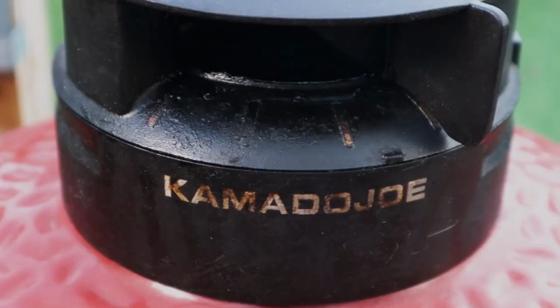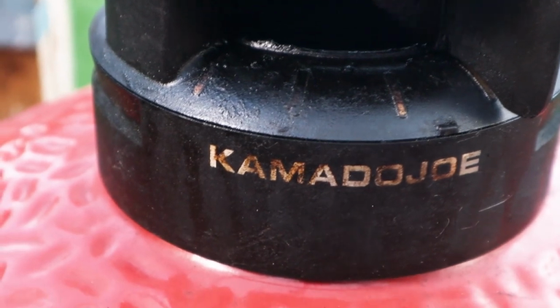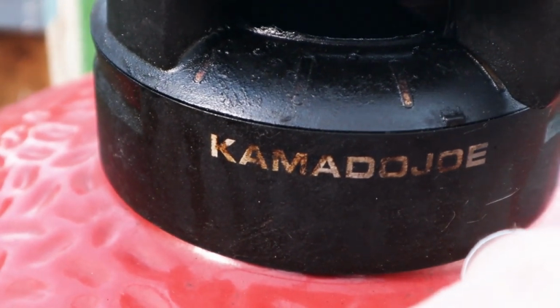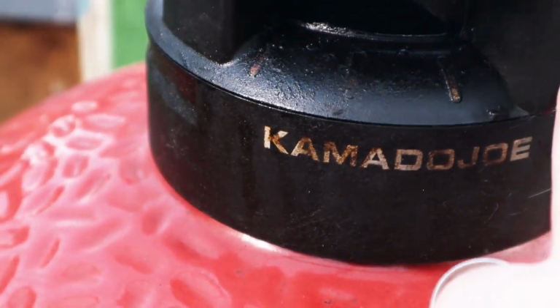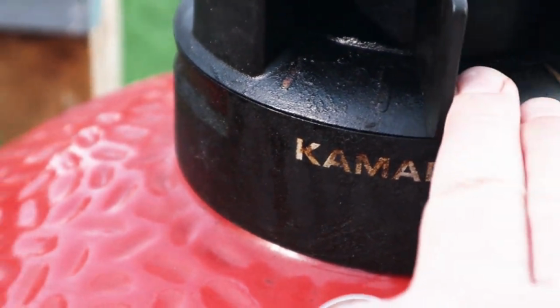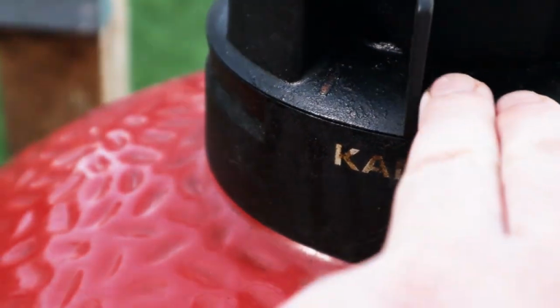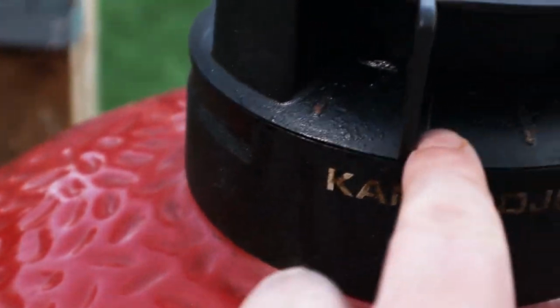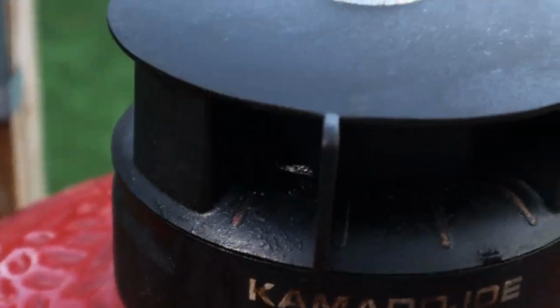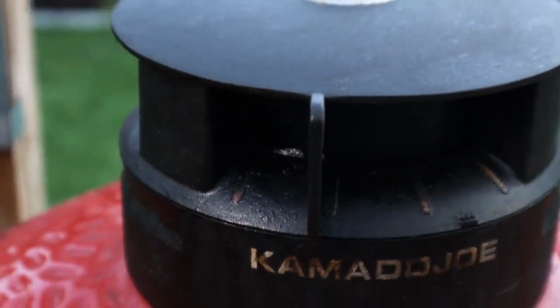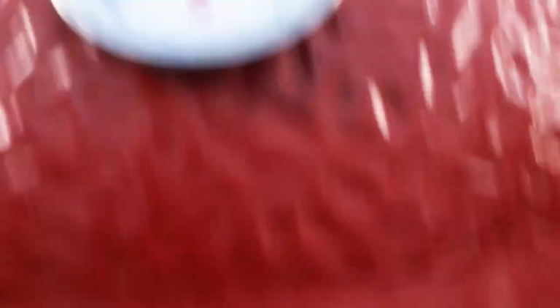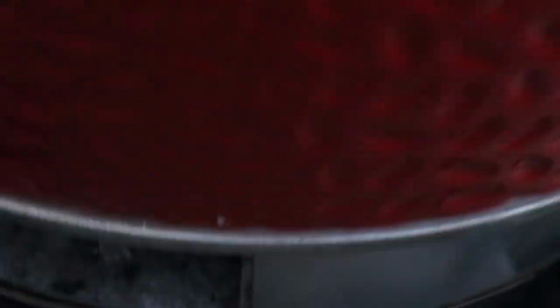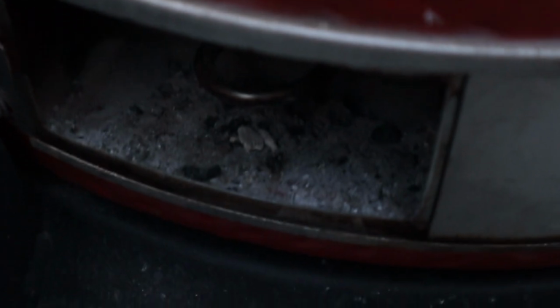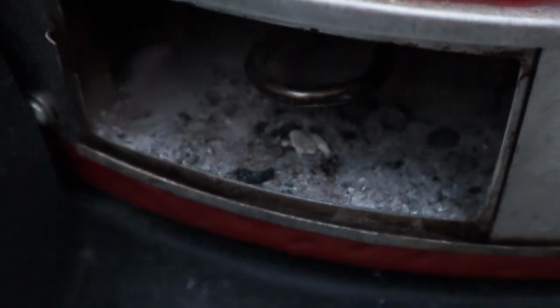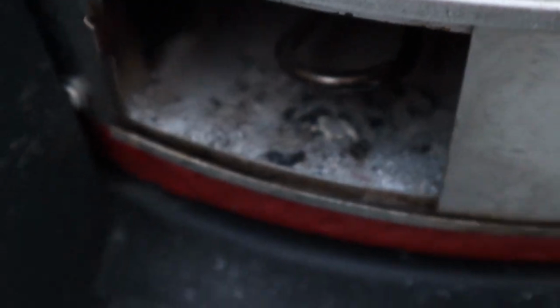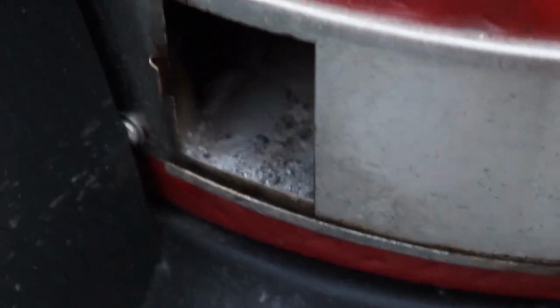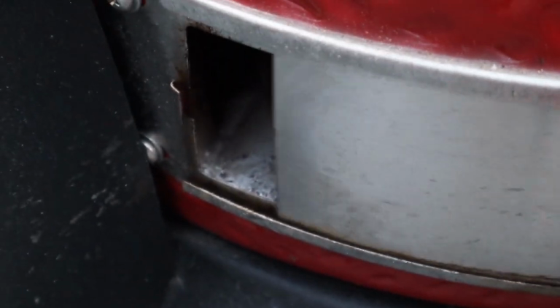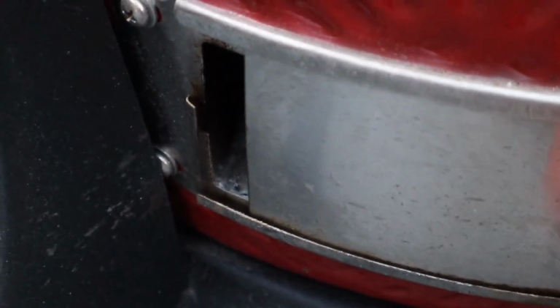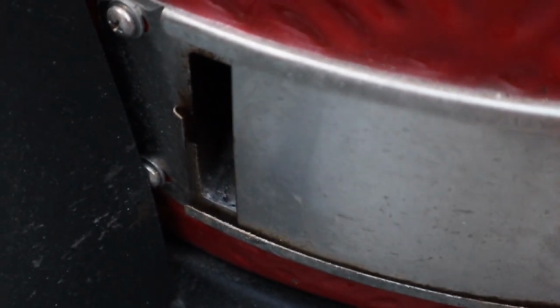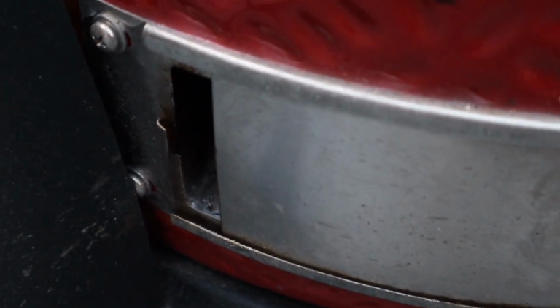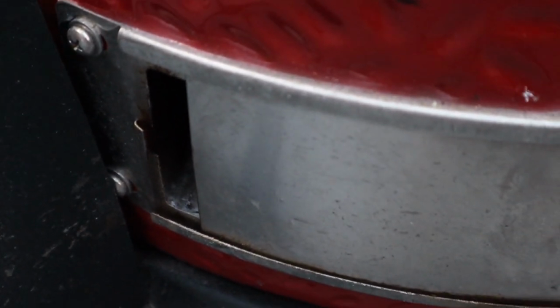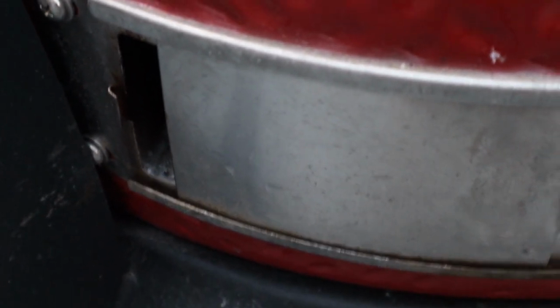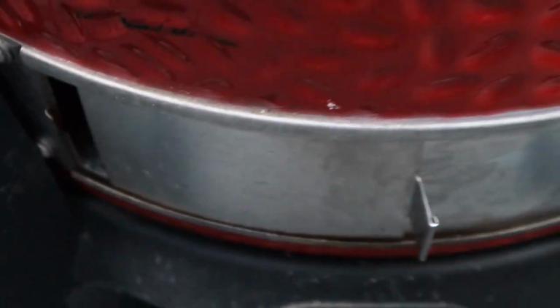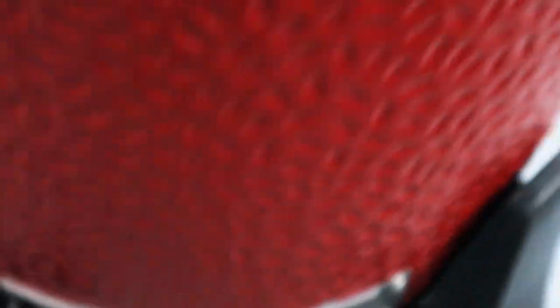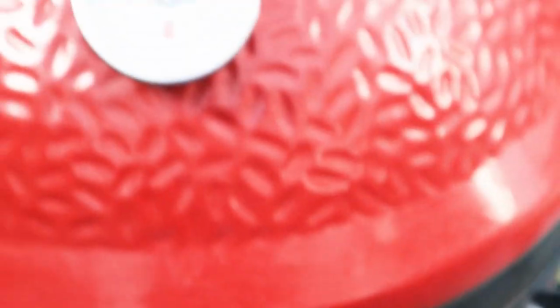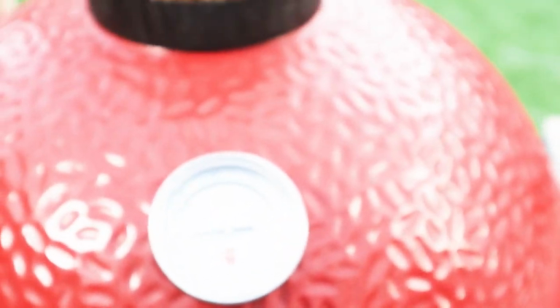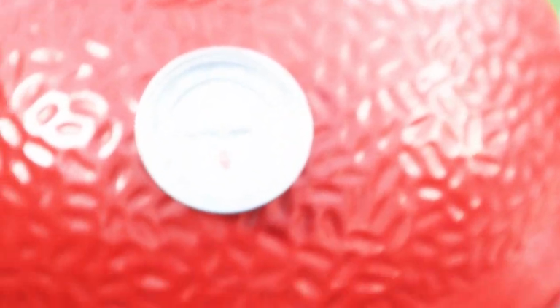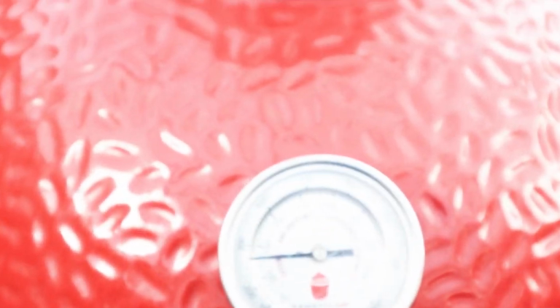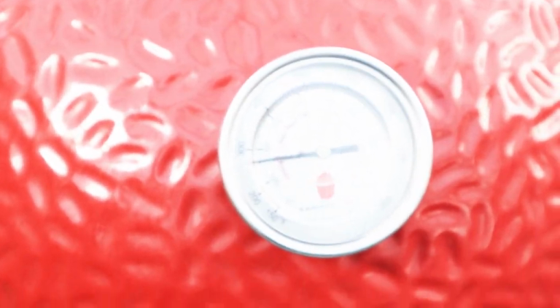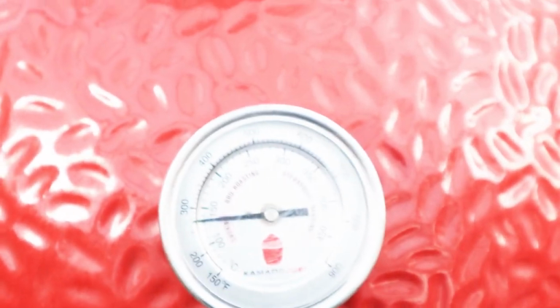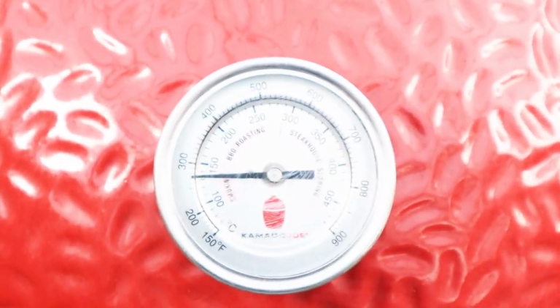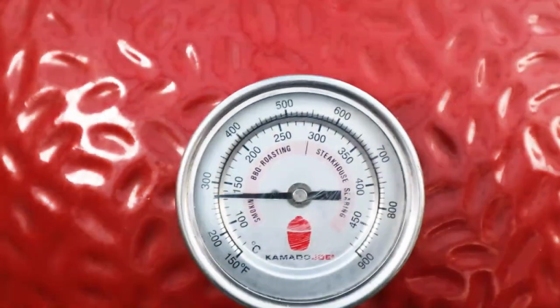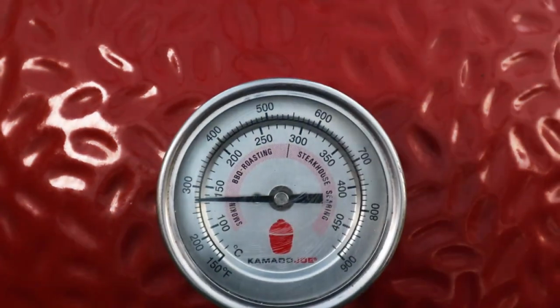For the rest of this cook, we're just going to close the vent almost all the way and the bottom vent we're going to leave just a smidge open, because we don't need it too hot for the rest of the cook now. We're up to temperature, we're sweating down the veggies. Happy days.